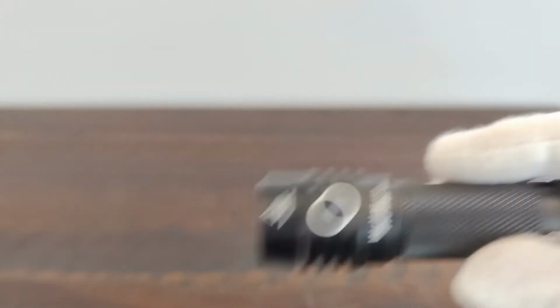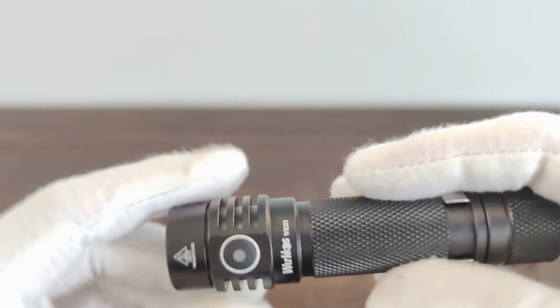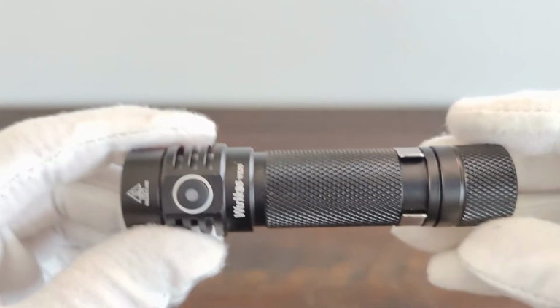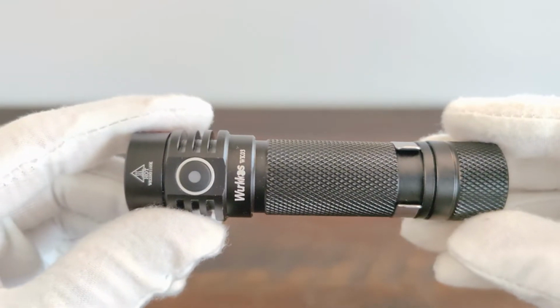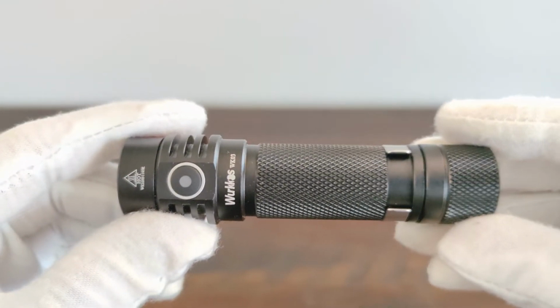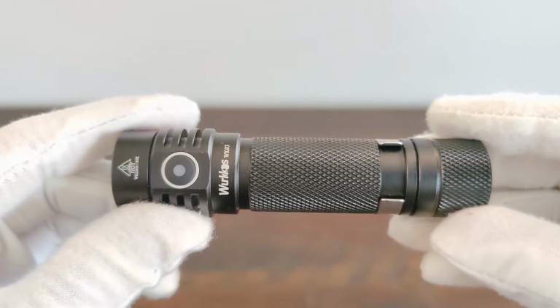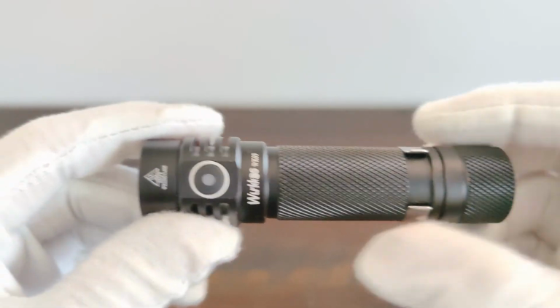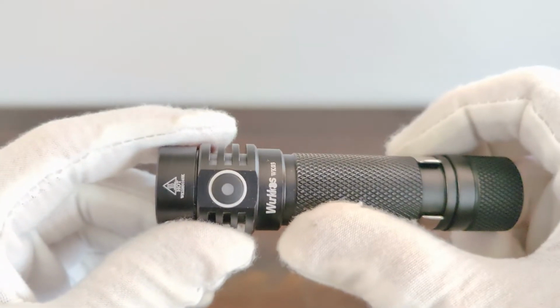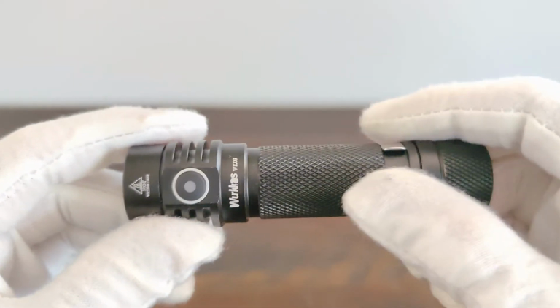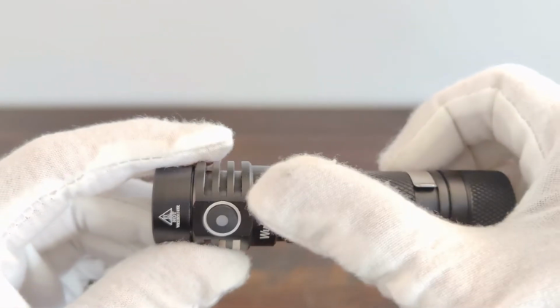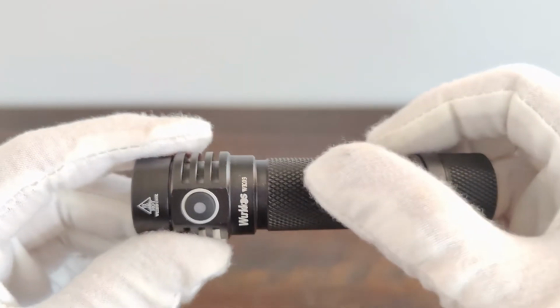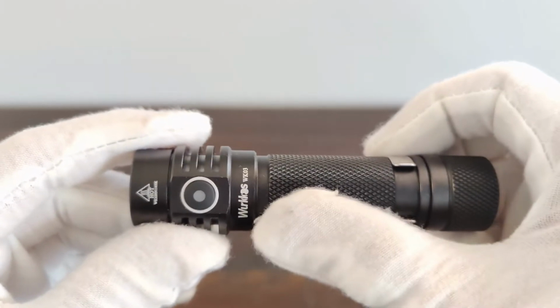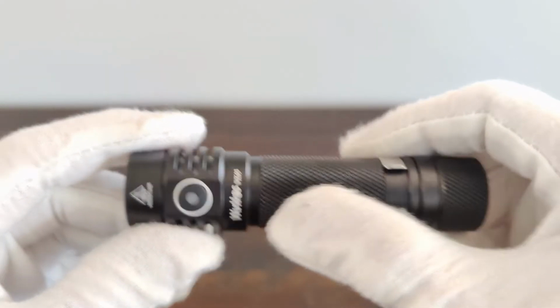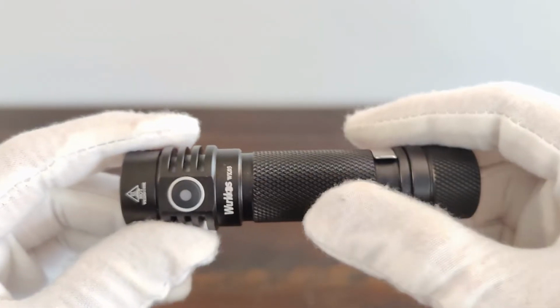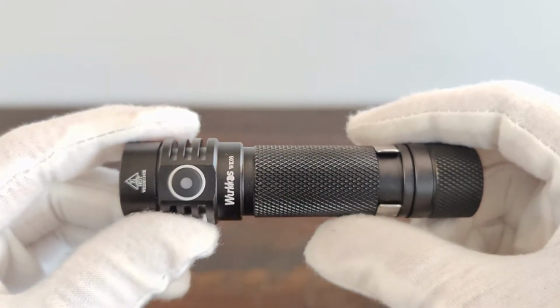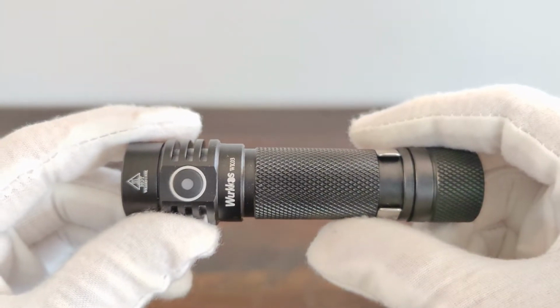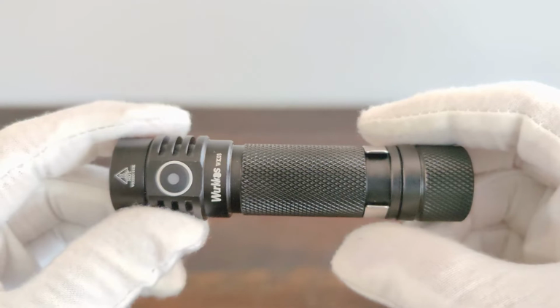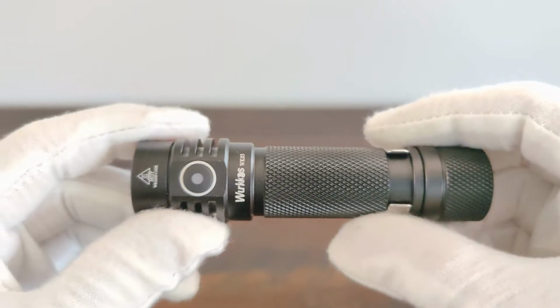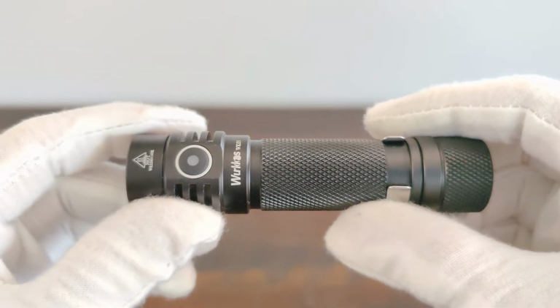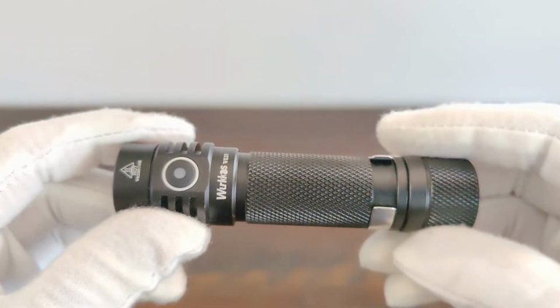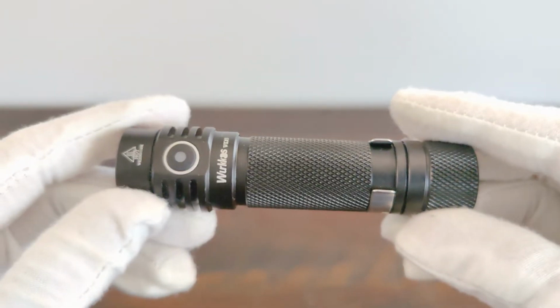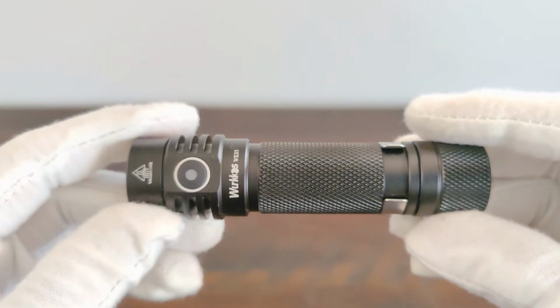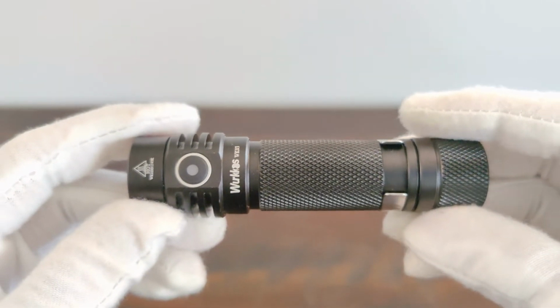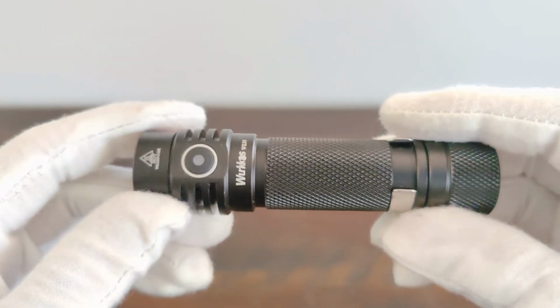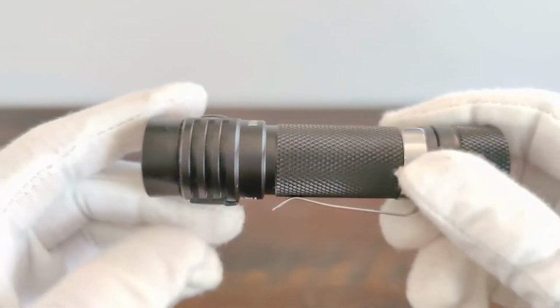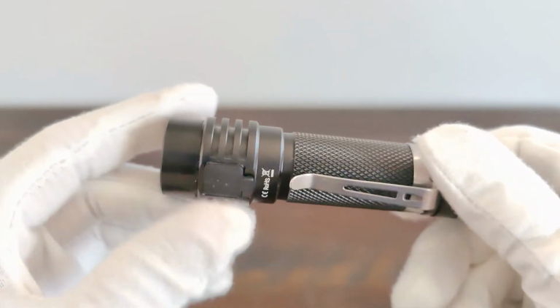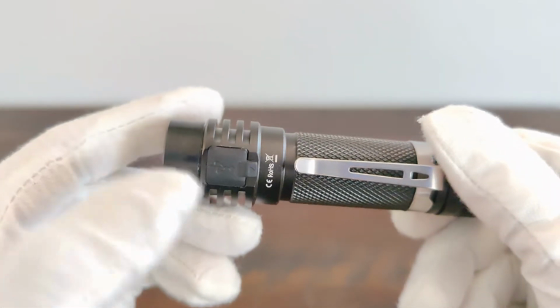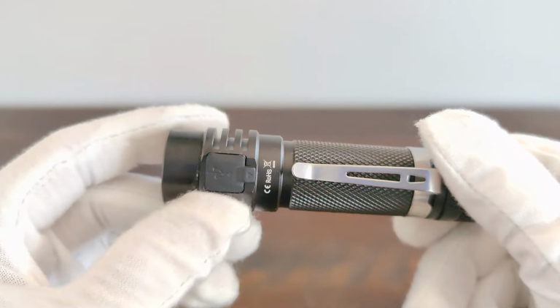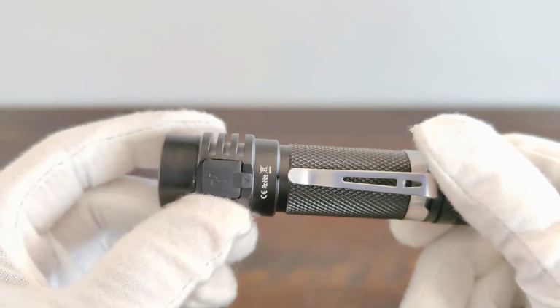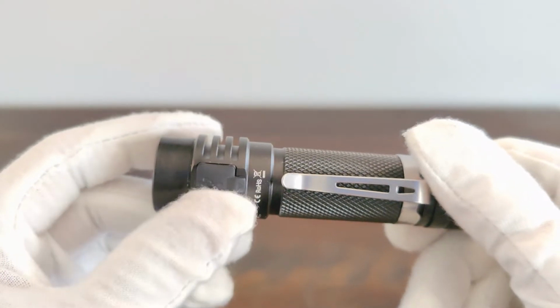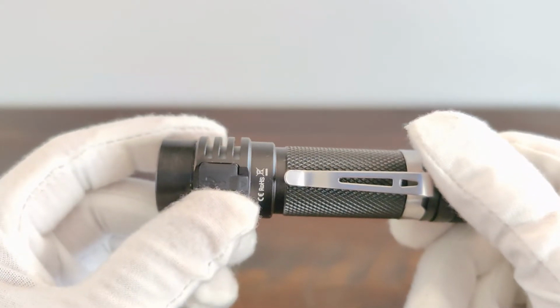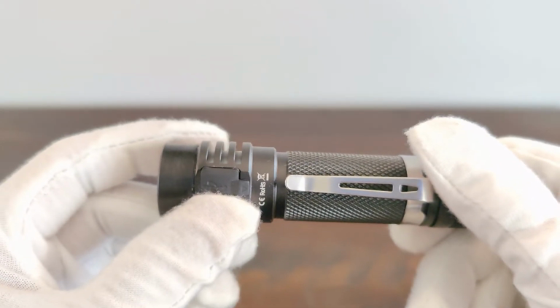The WK03, as I've already said, has this crosshatch knurling, and it also runs off of an 18650, and it also has the USB-C port.